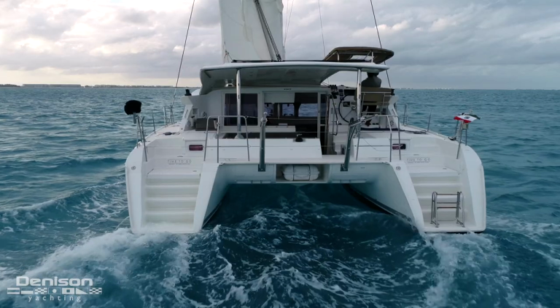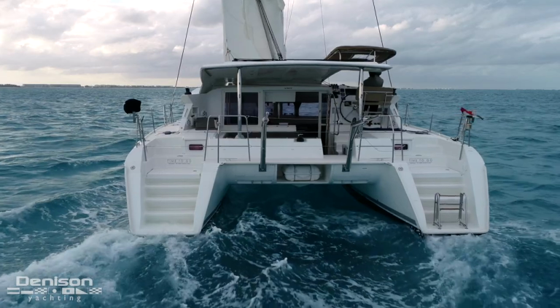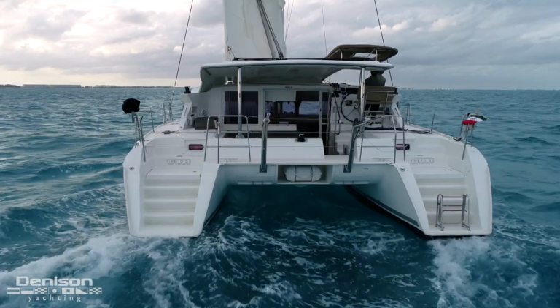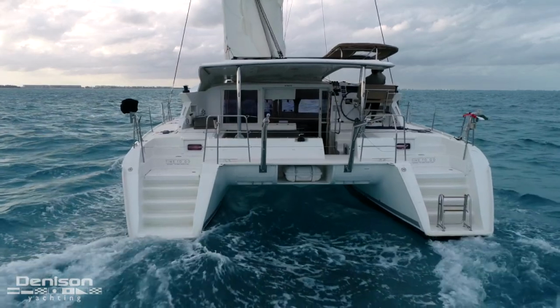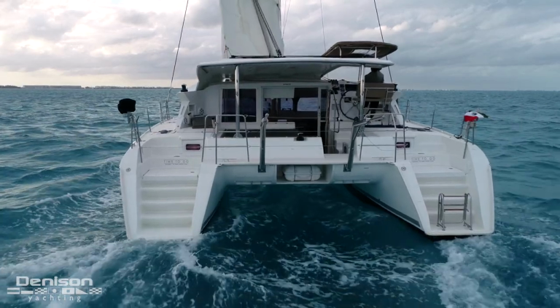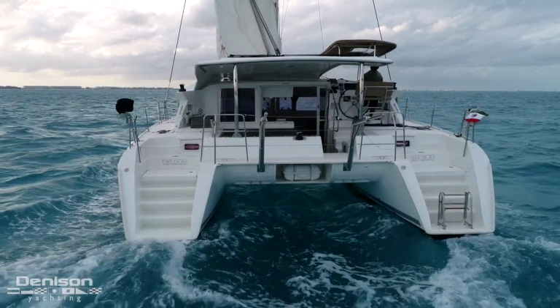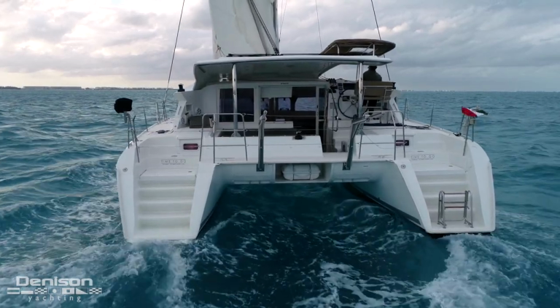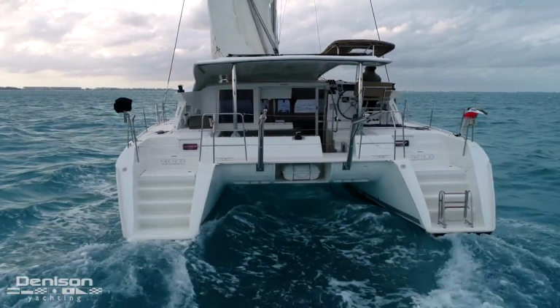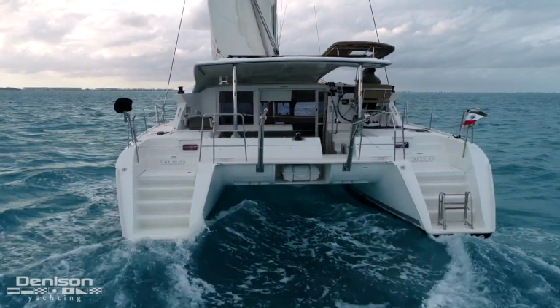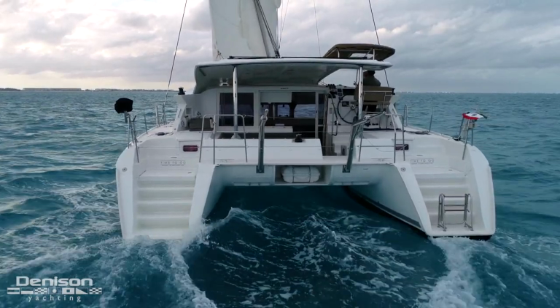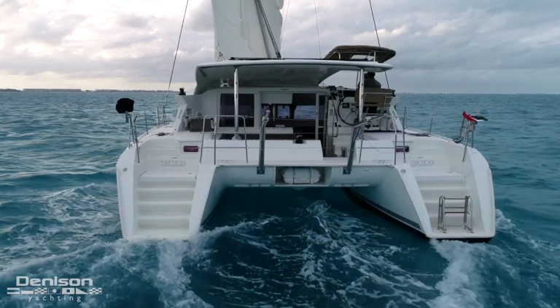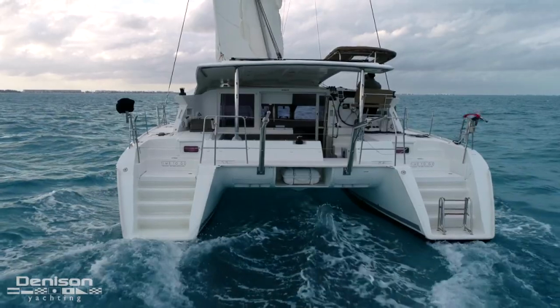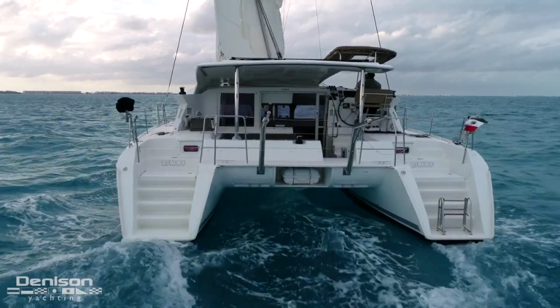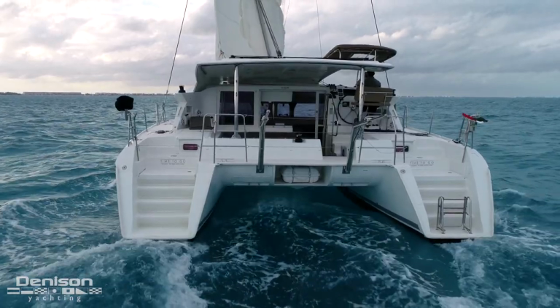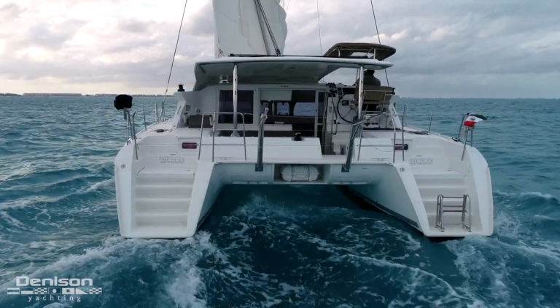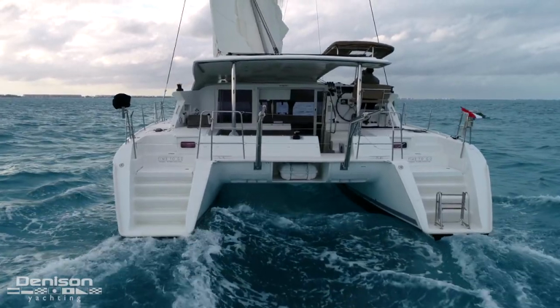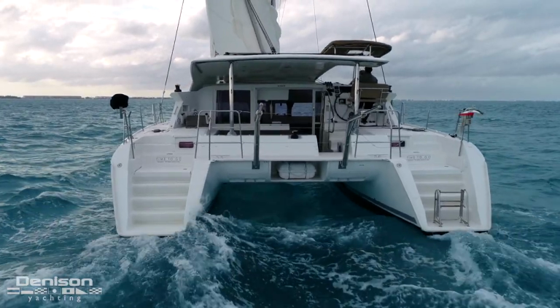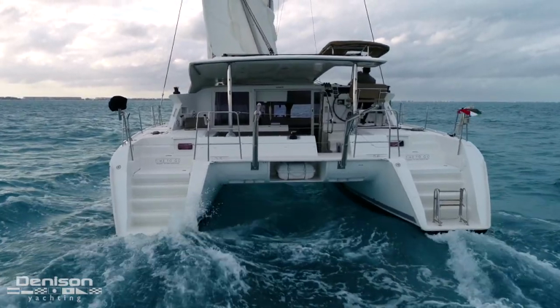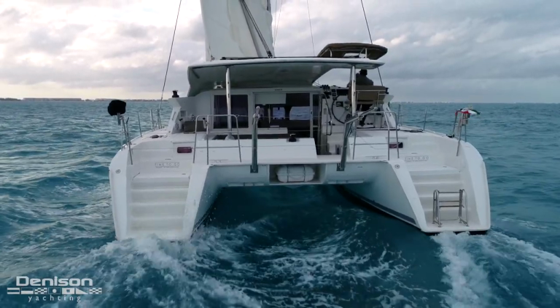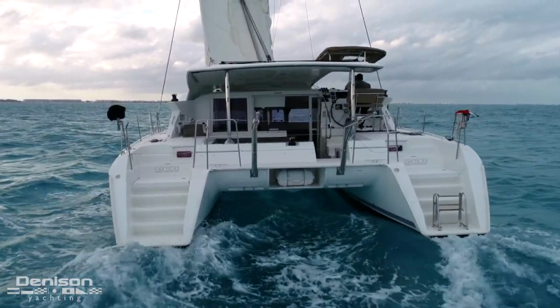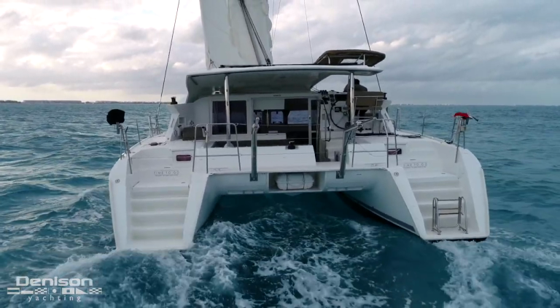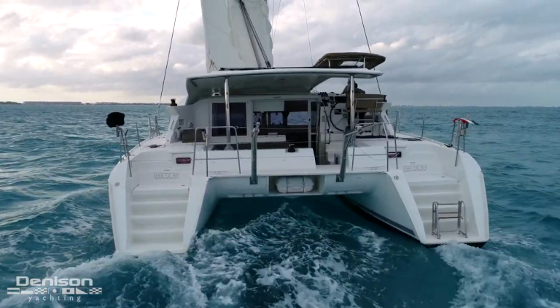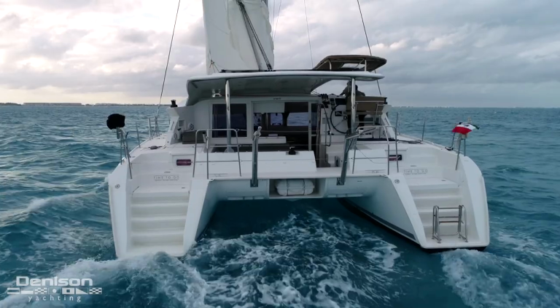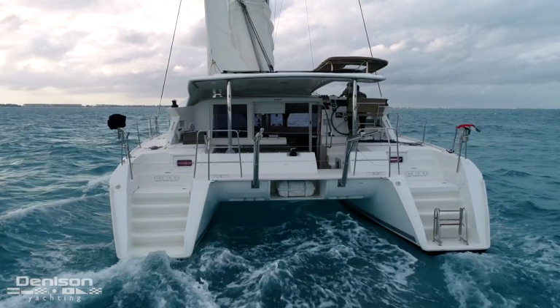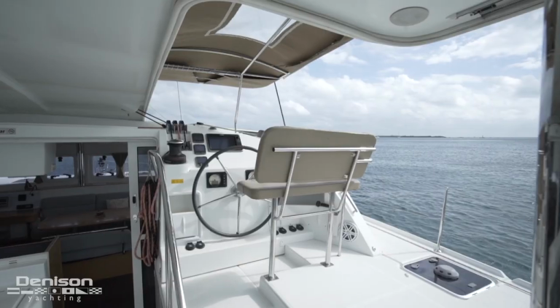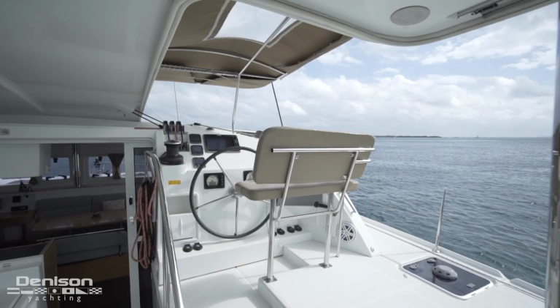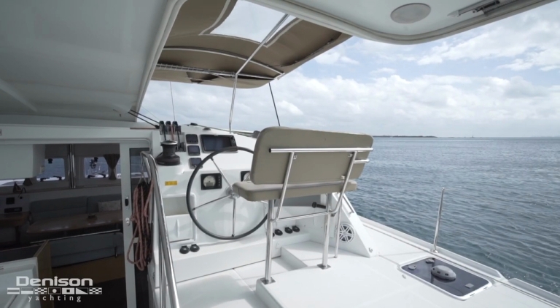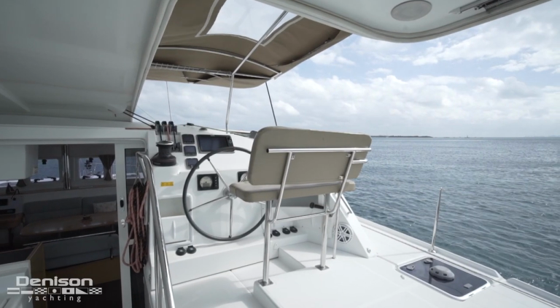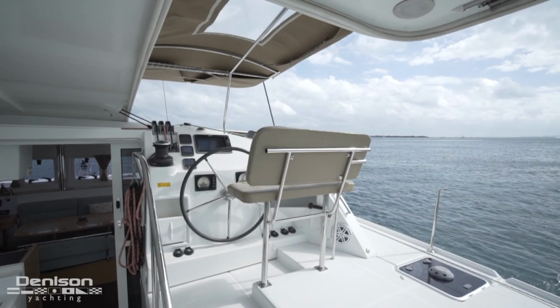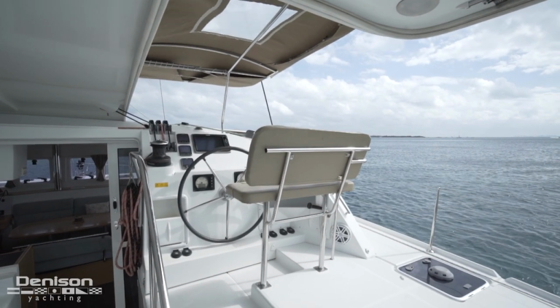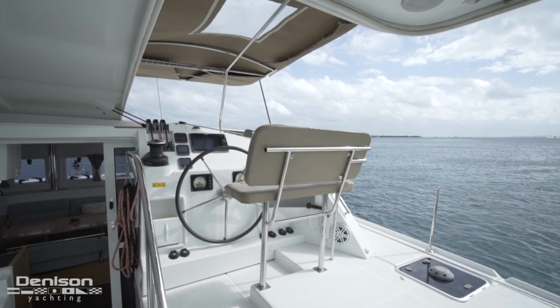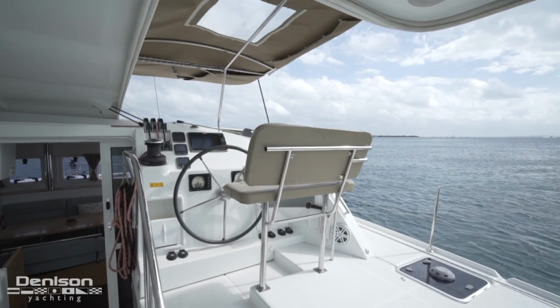We mentioned earlier that the cockpit has a full enclosure. Here in Mexico, they call it a casita, which means little house, because it will definitely add another level of coziness to the space. The semi-raised helm station is located on the starboard side.